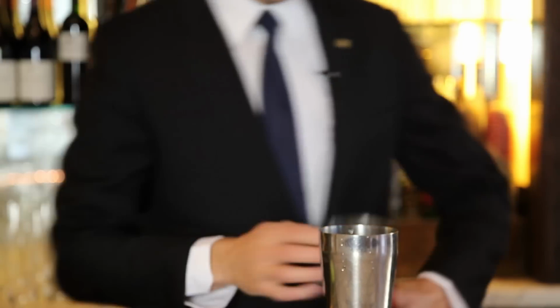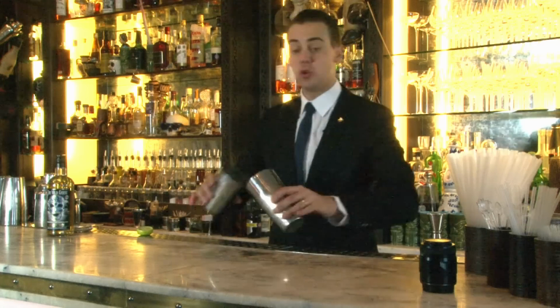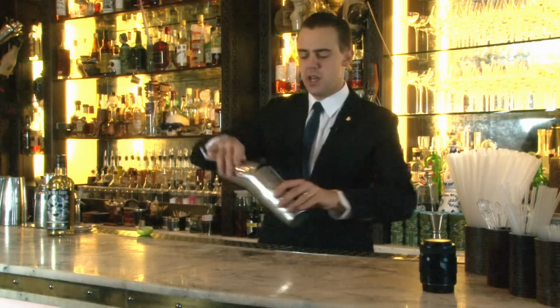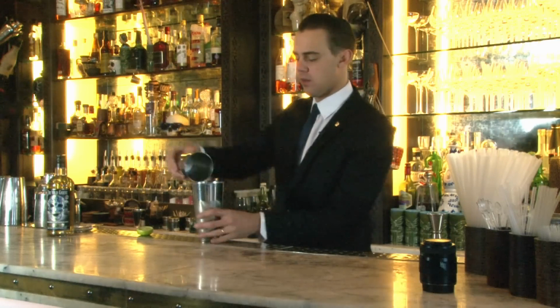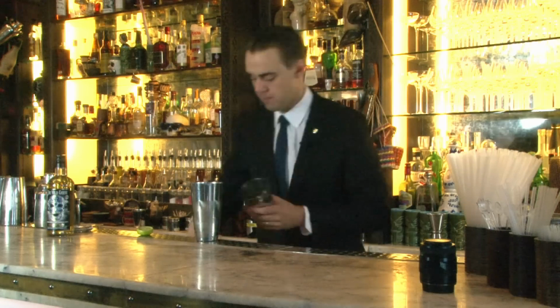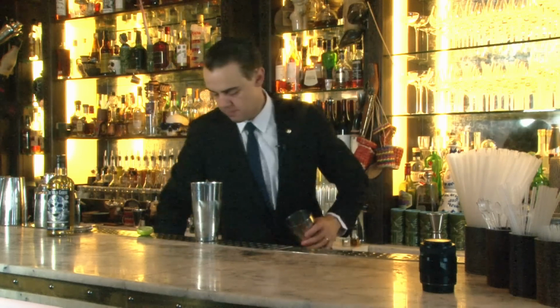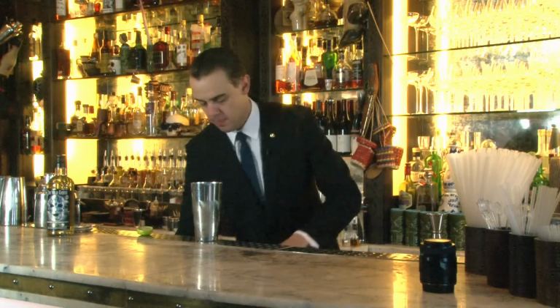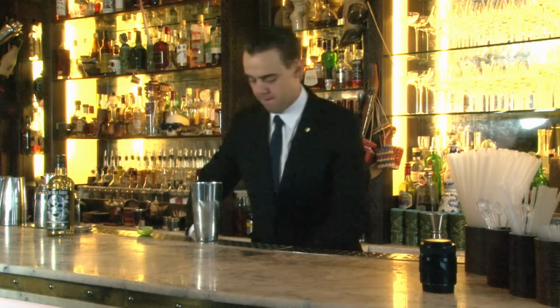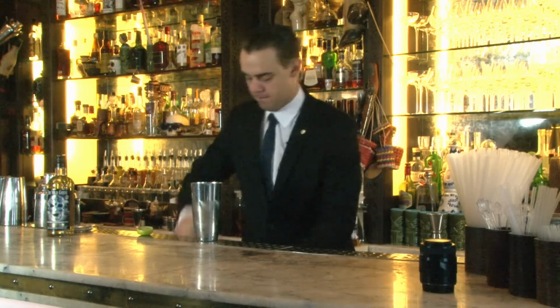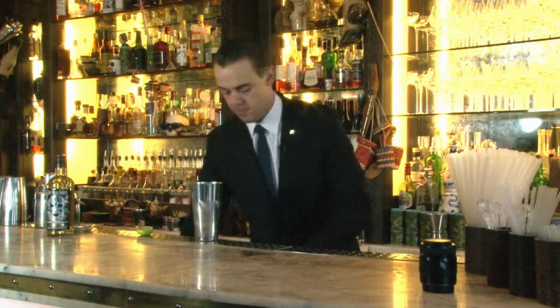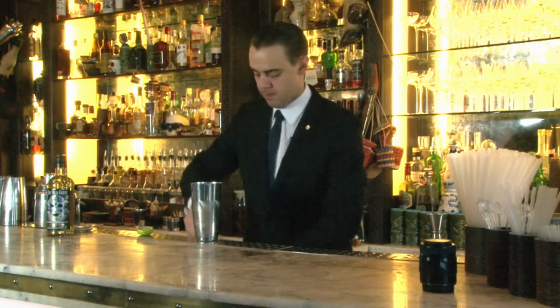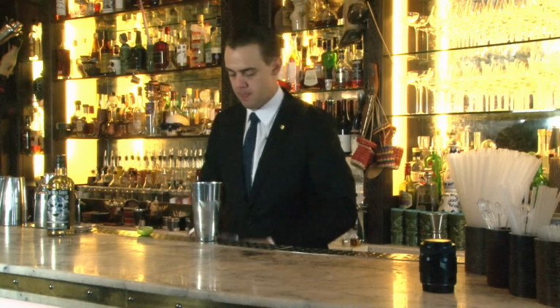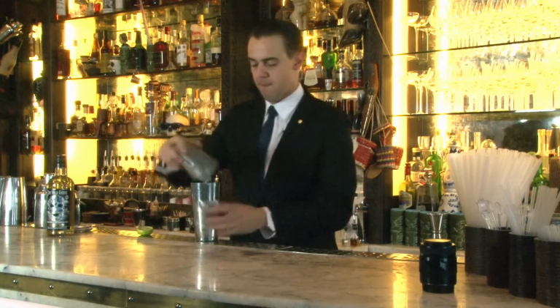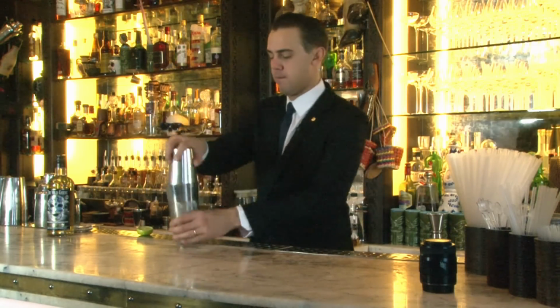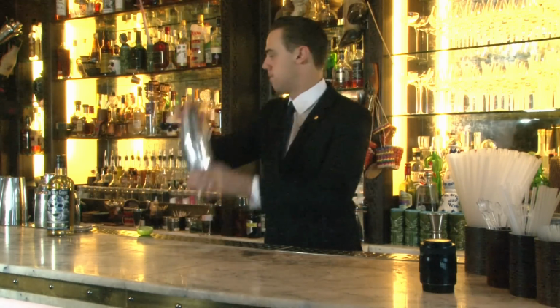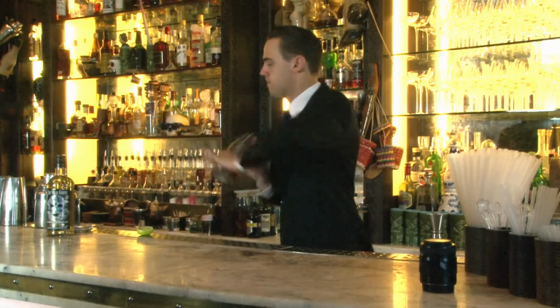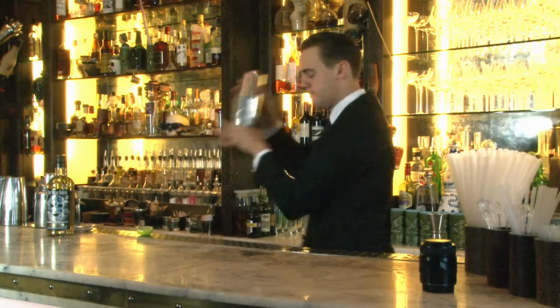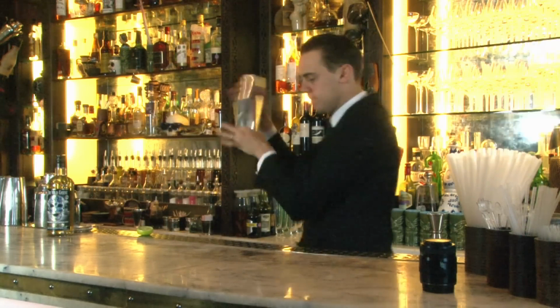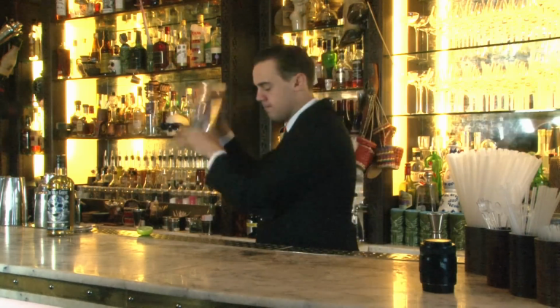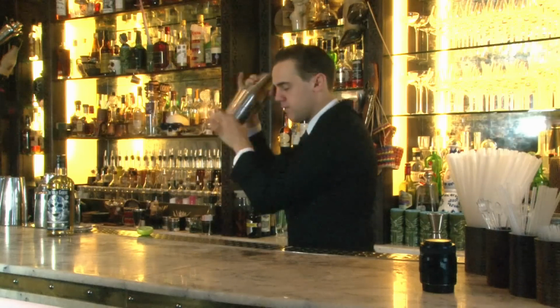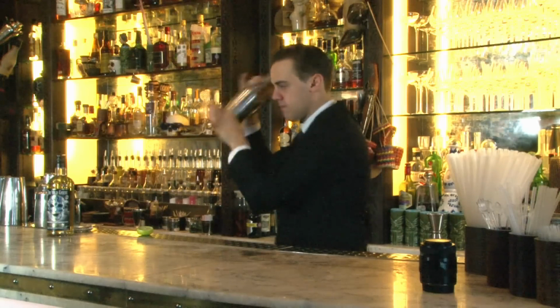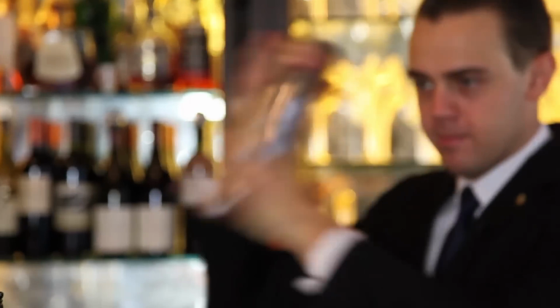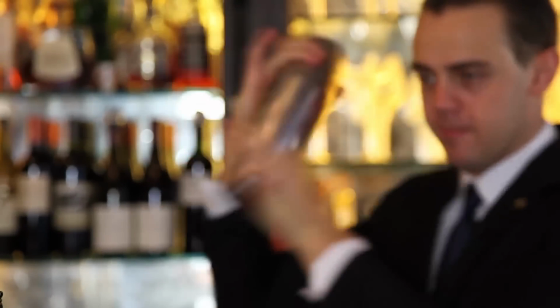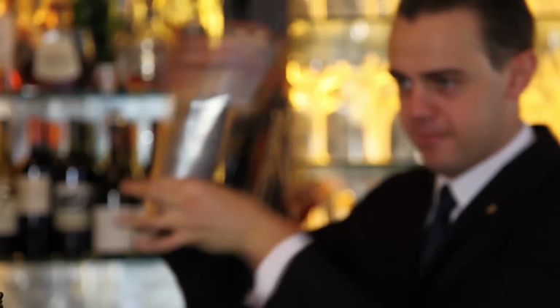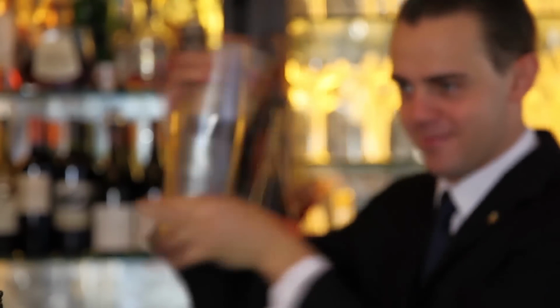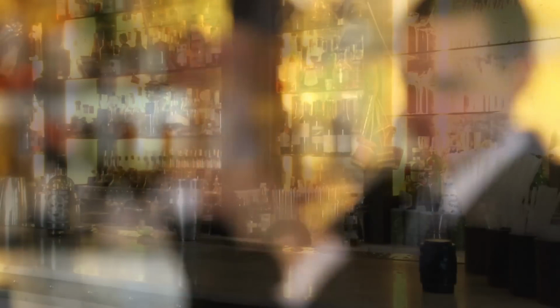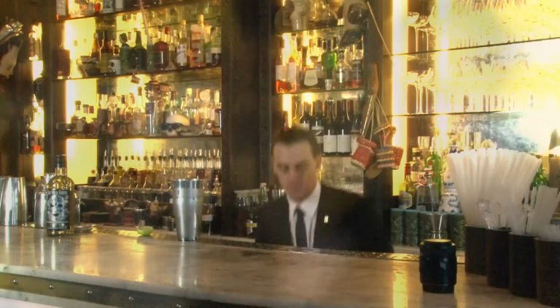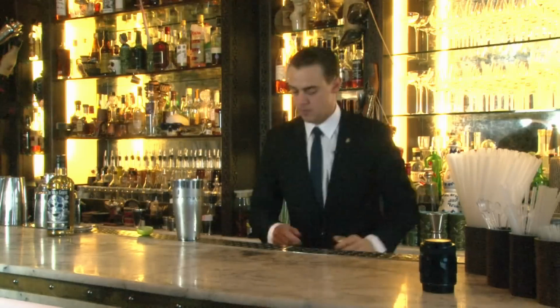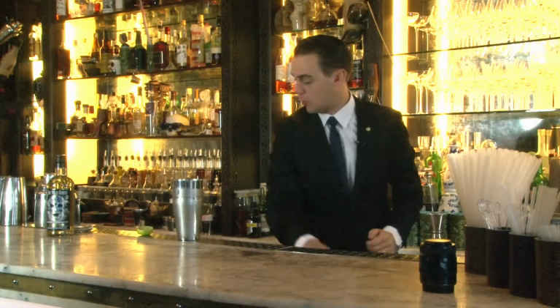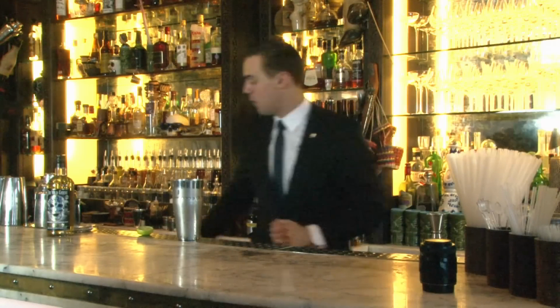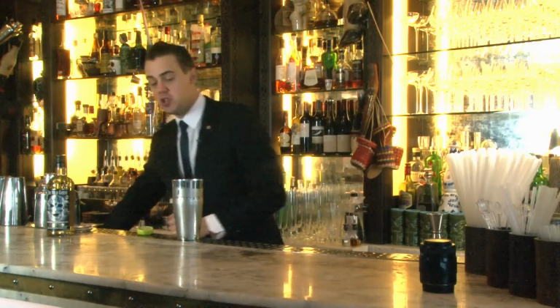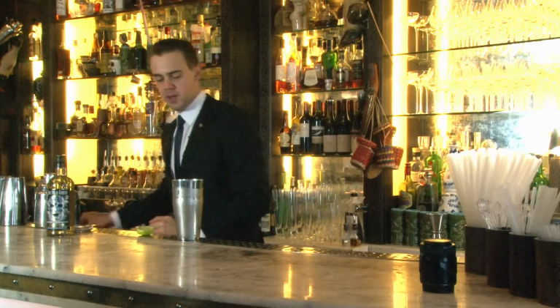Now we're ready to shake it. We'll top it up with a ginger beer.